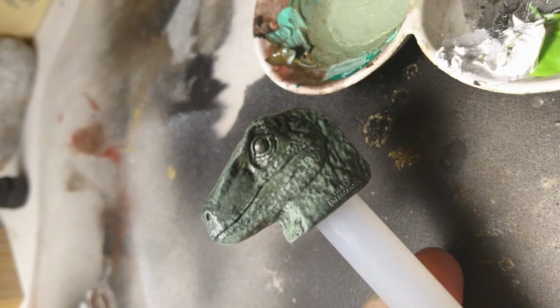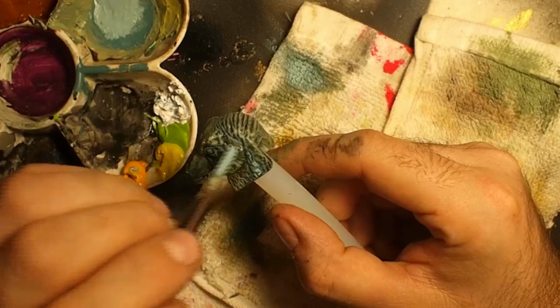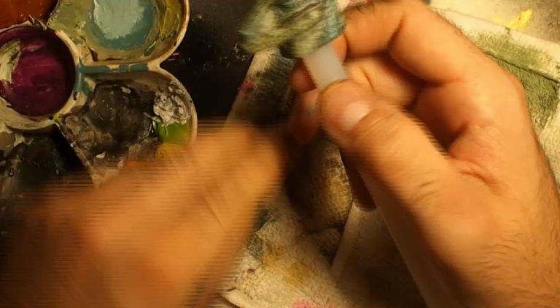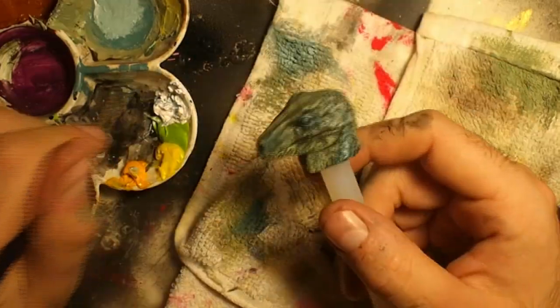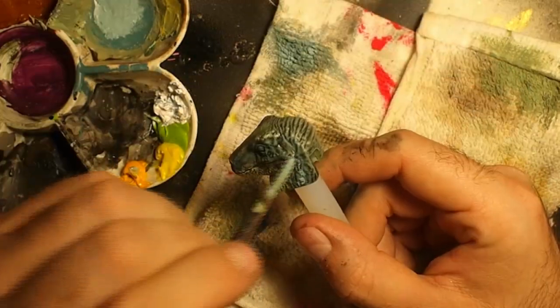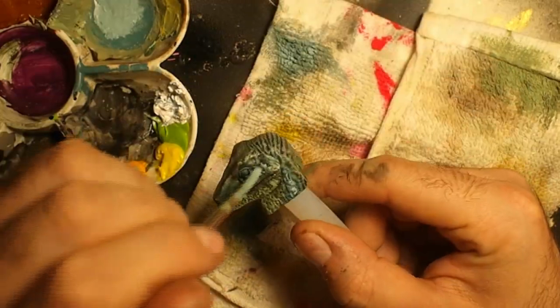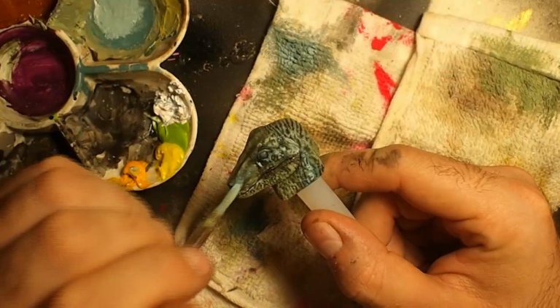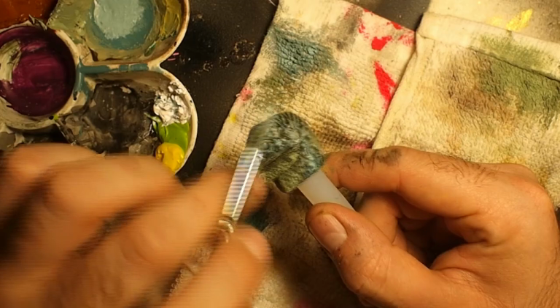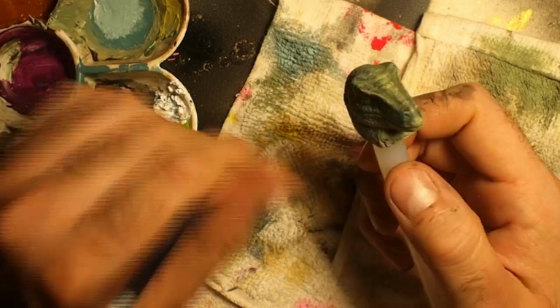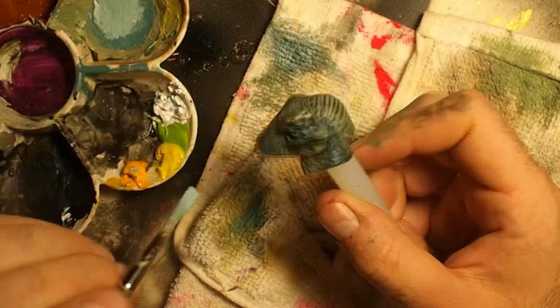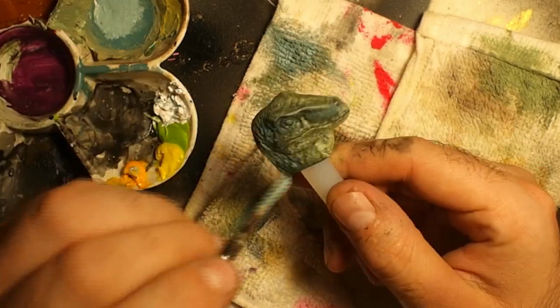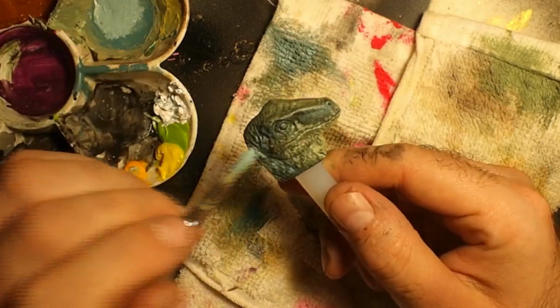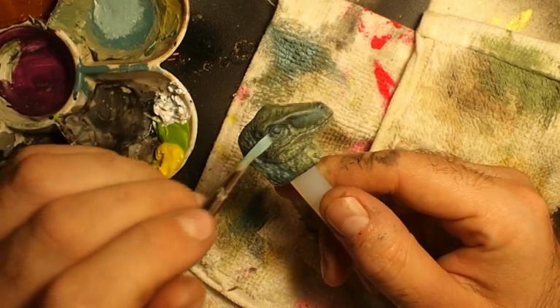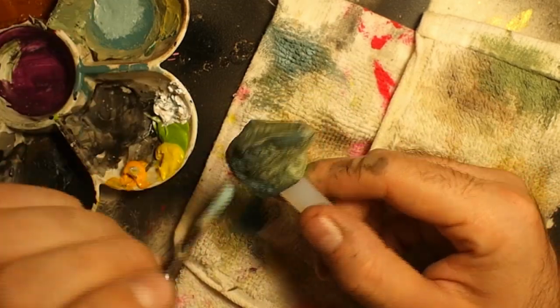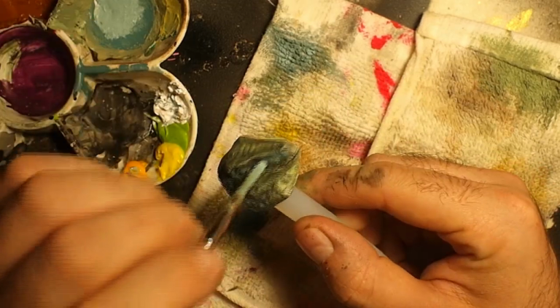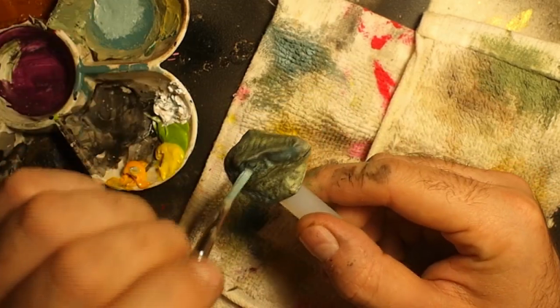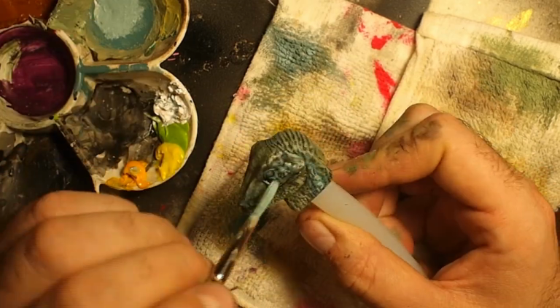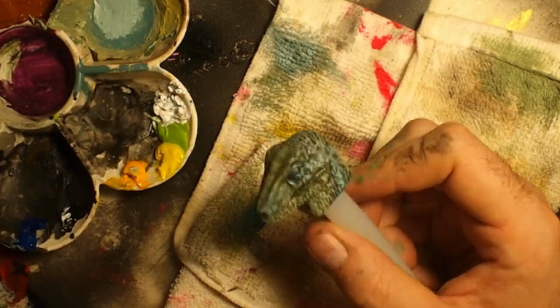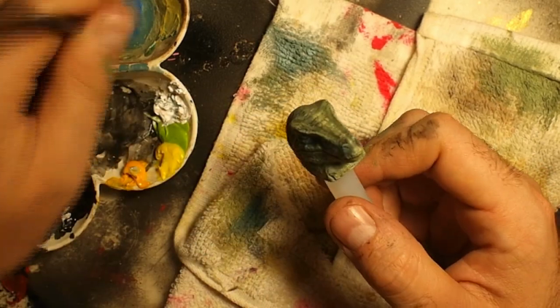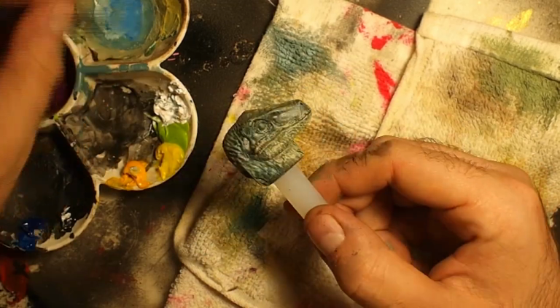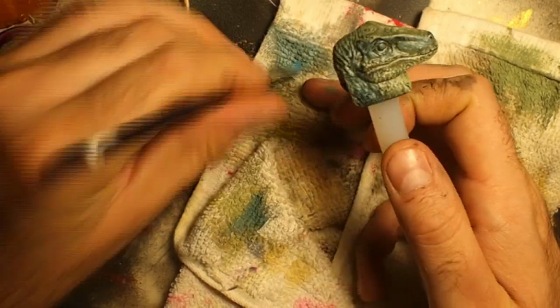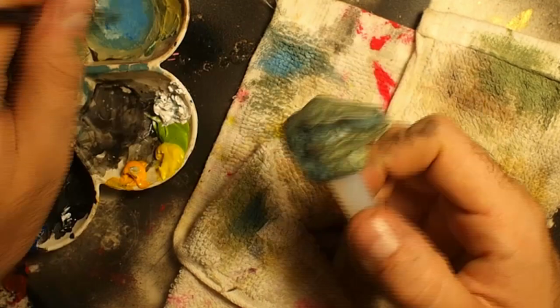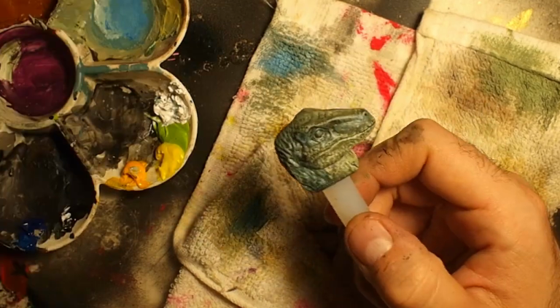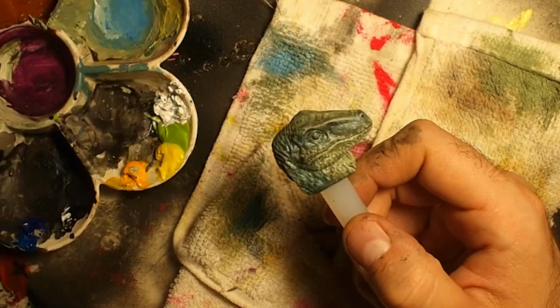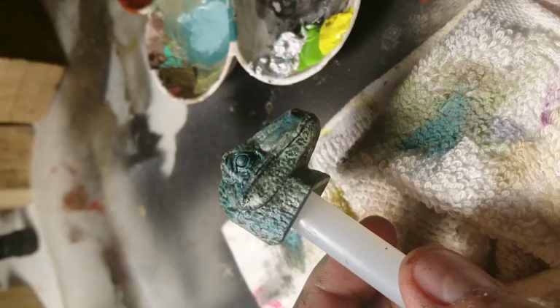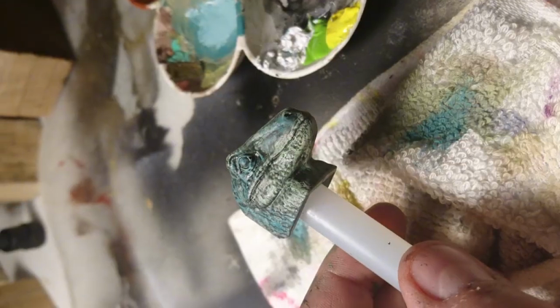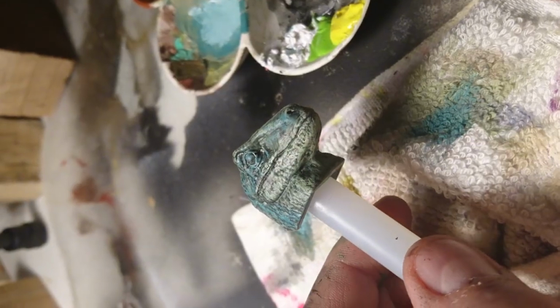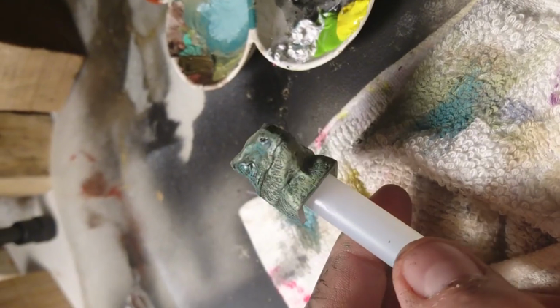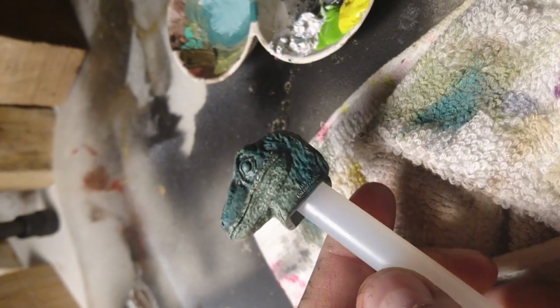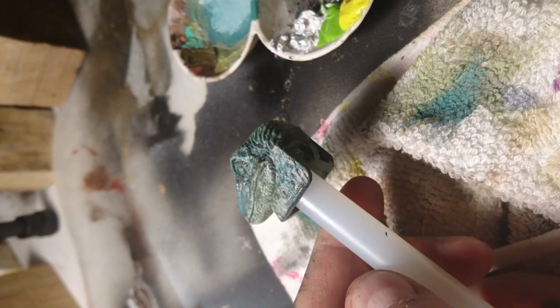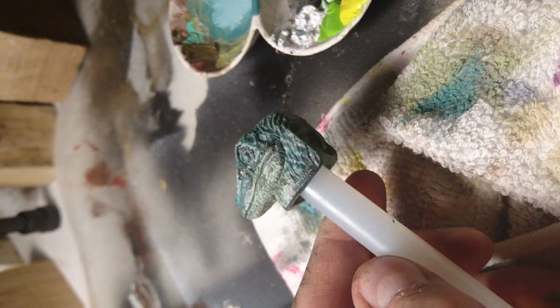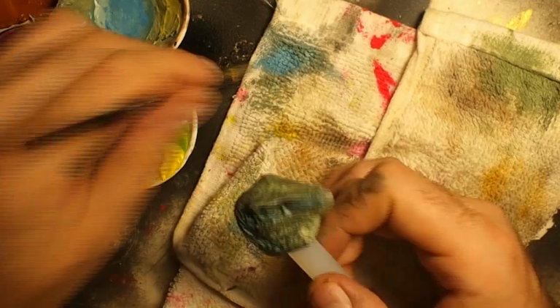As this Velociraptor was going to be Blue from the Jurassic World films, I added some bluish details on the sides of the head, painting some scales and little dots until I was happy with the effect.